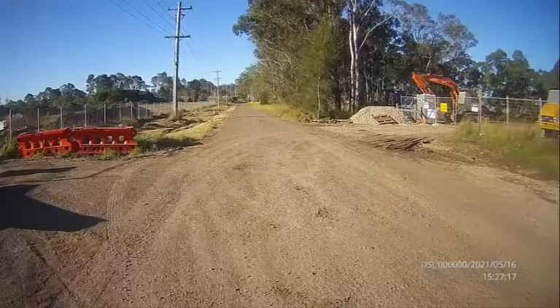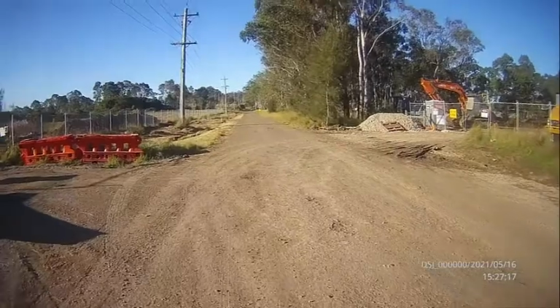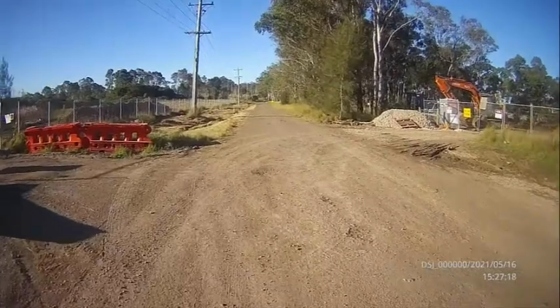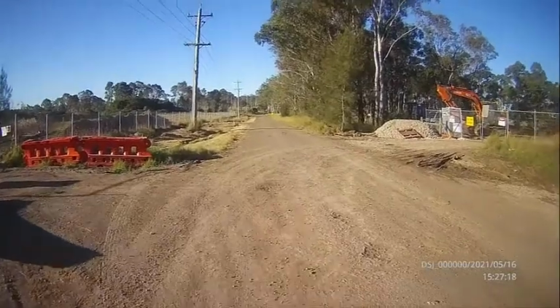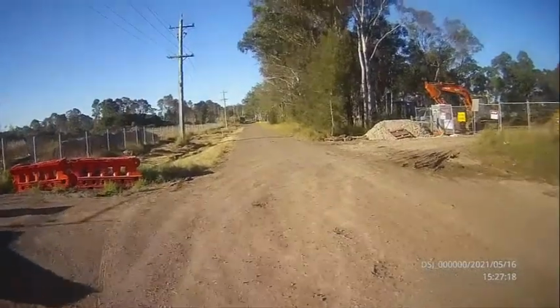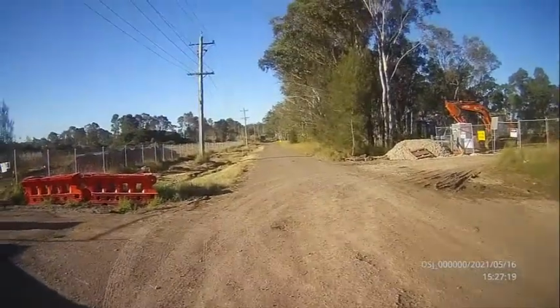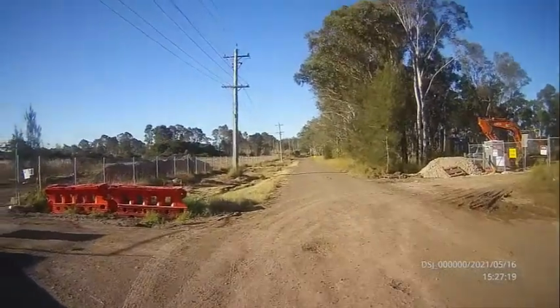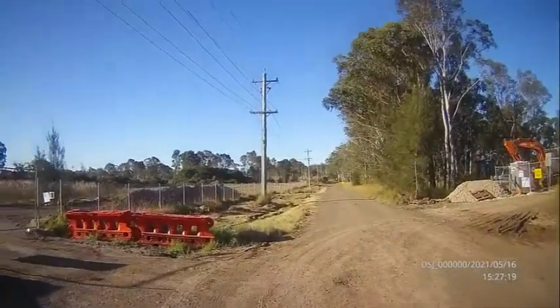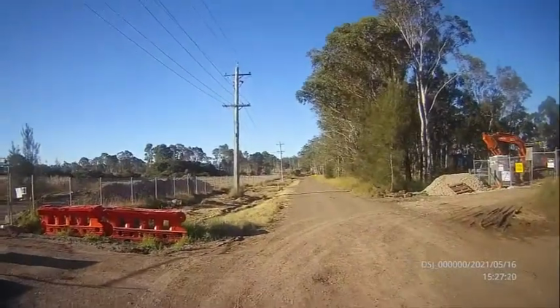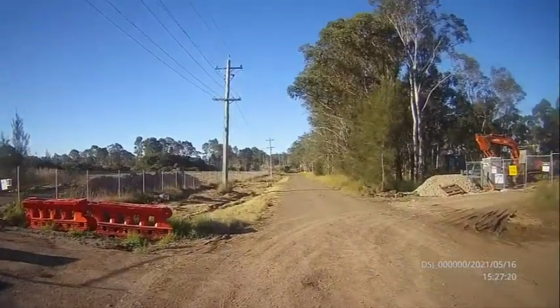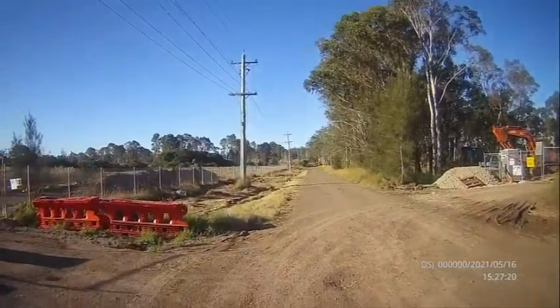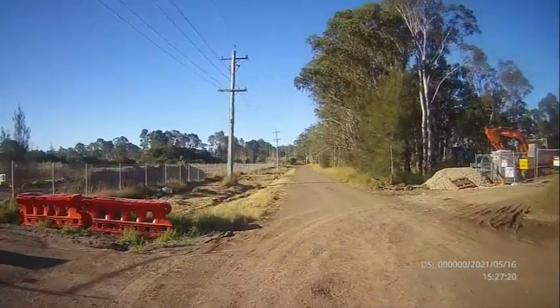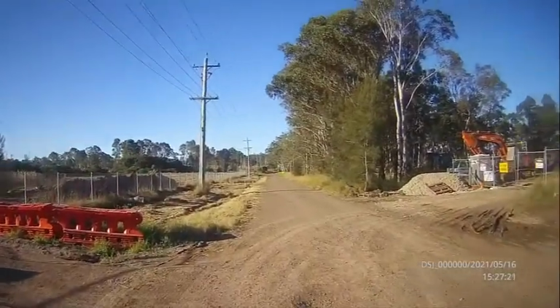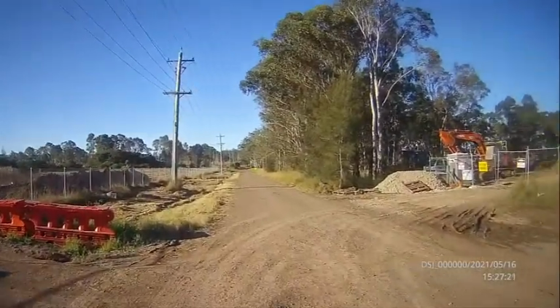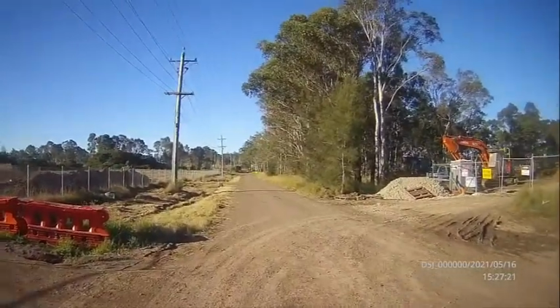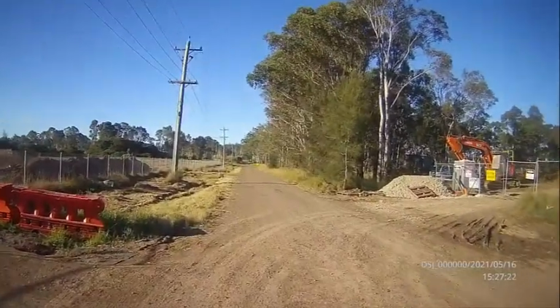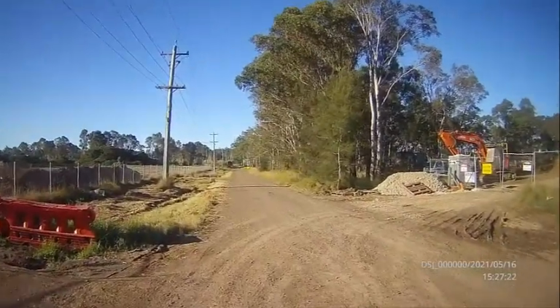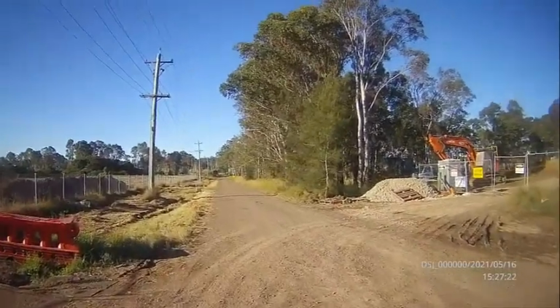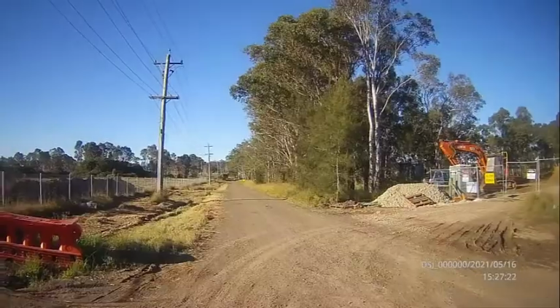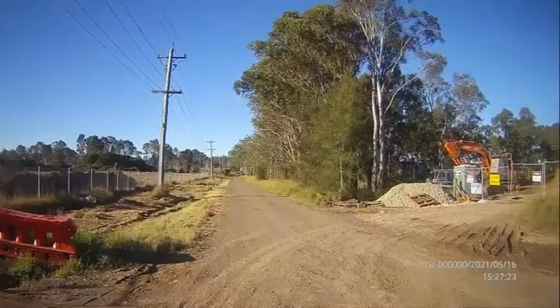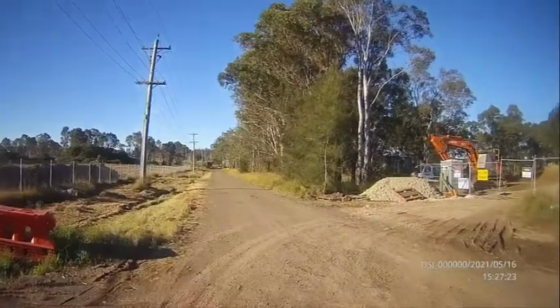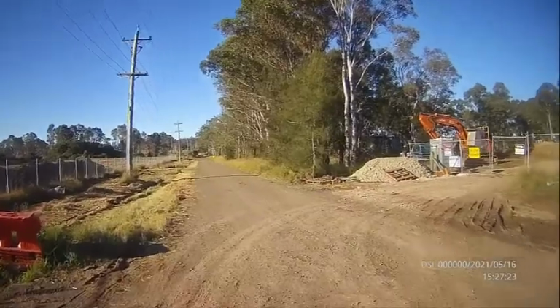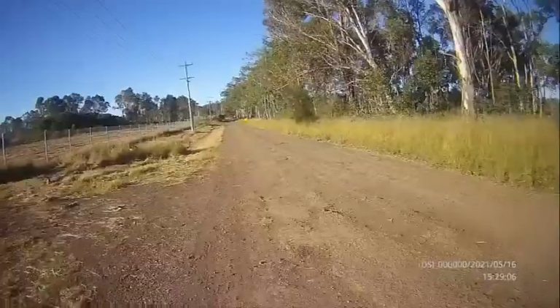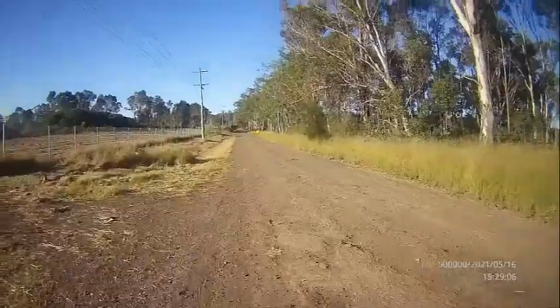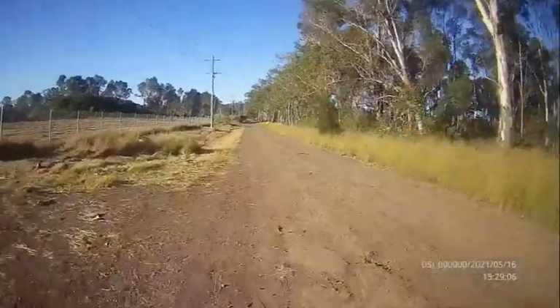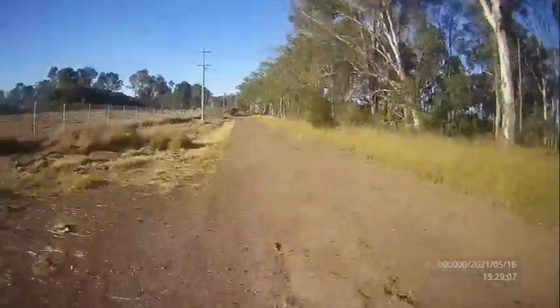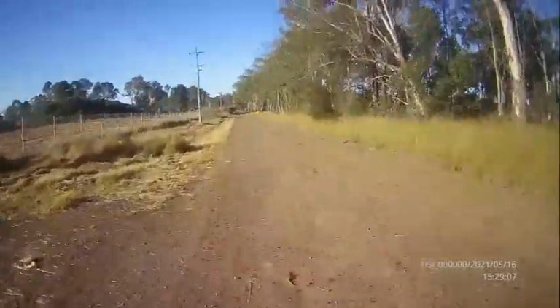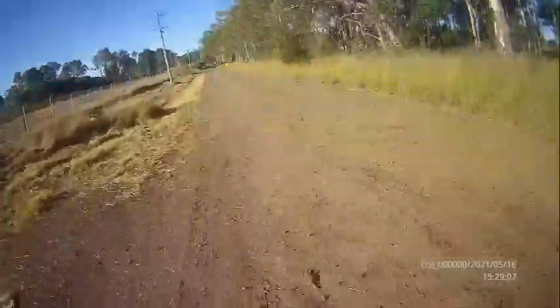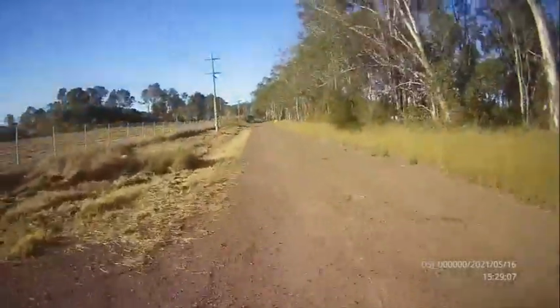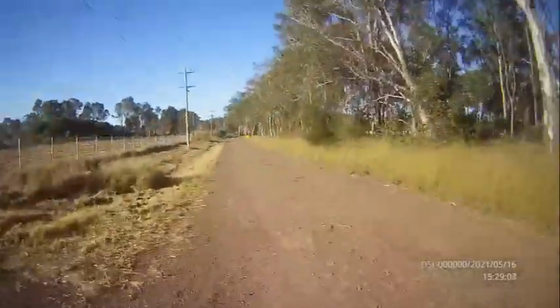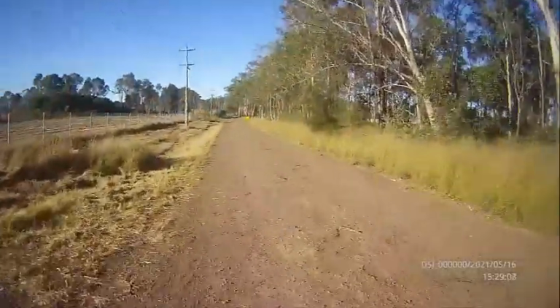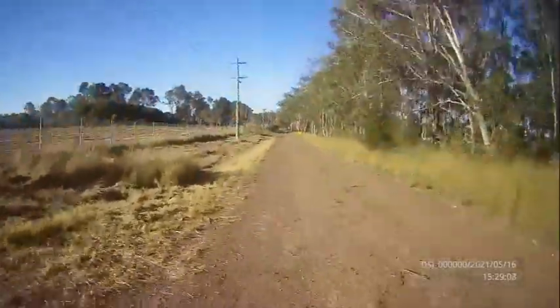First, here's walking. Running gives a lot of image distortion.